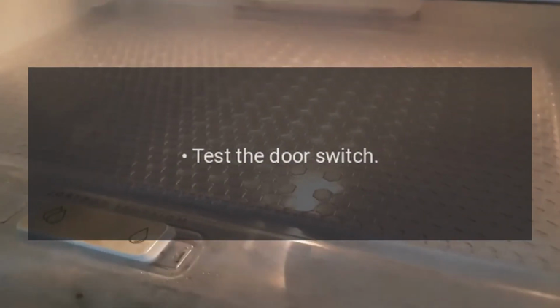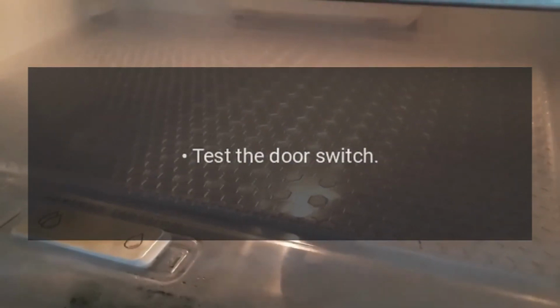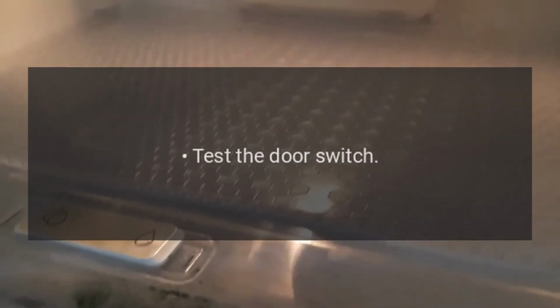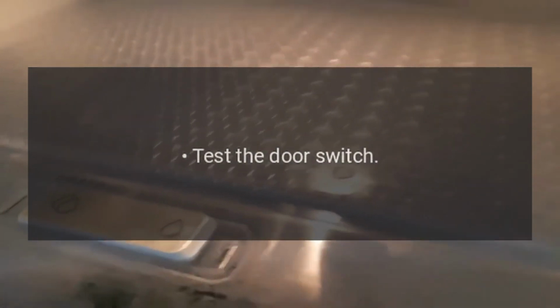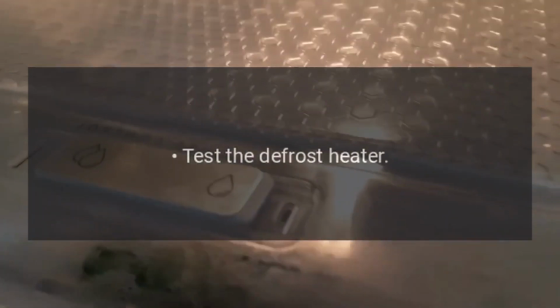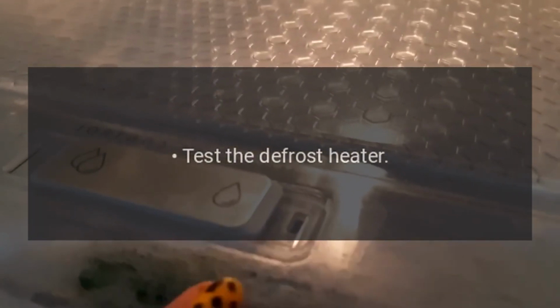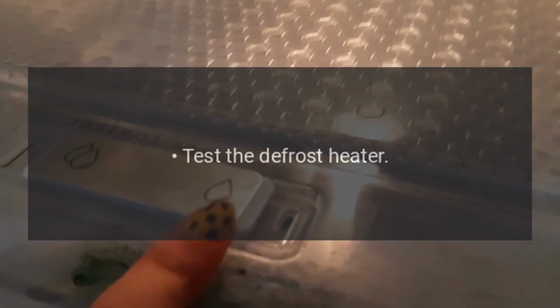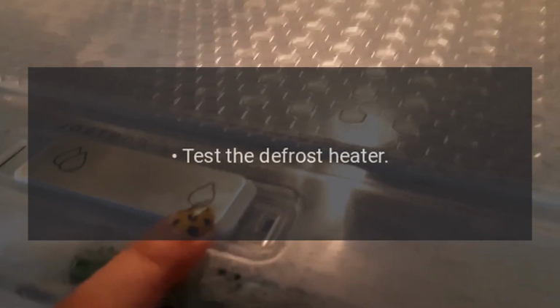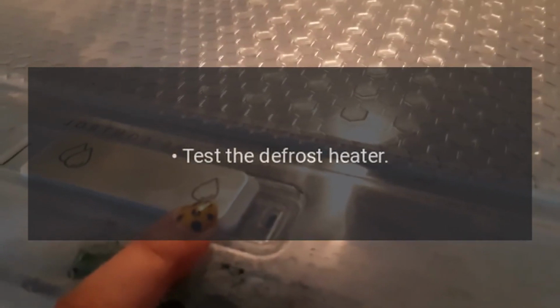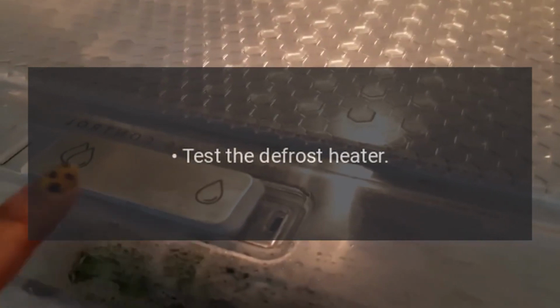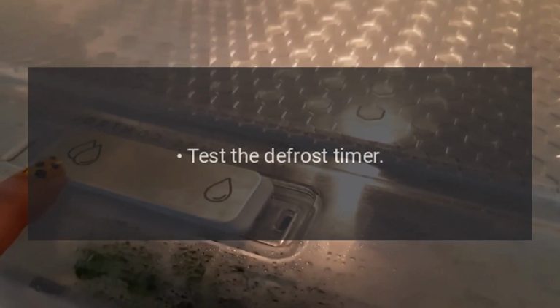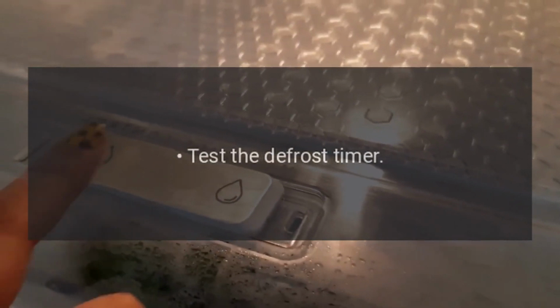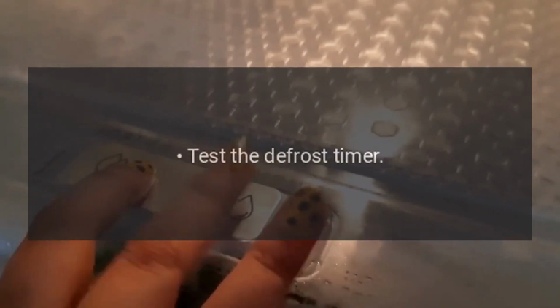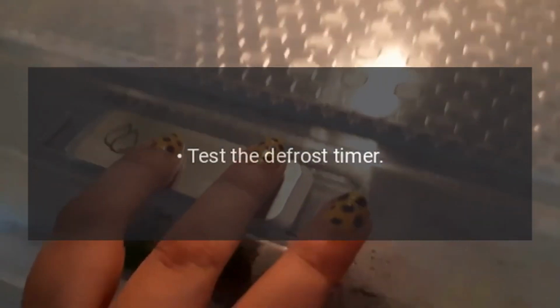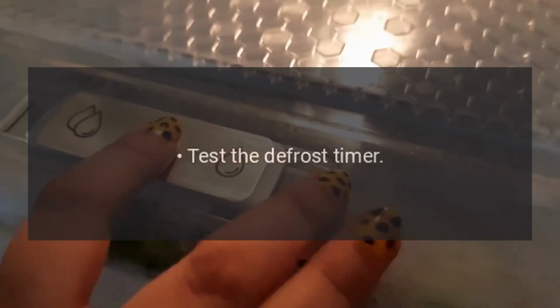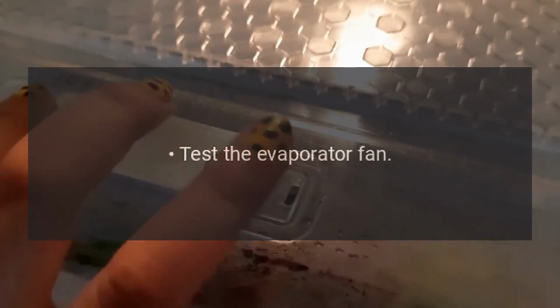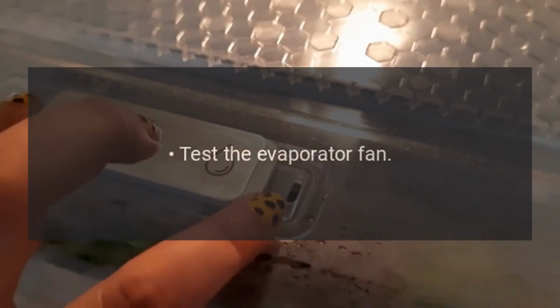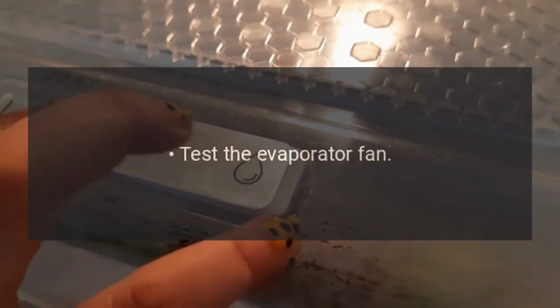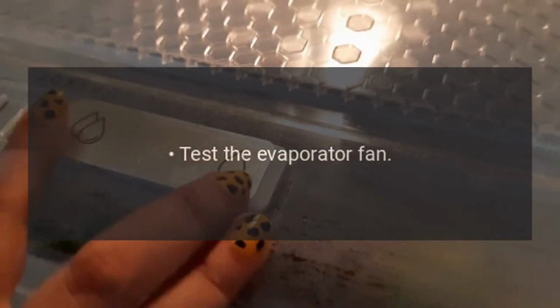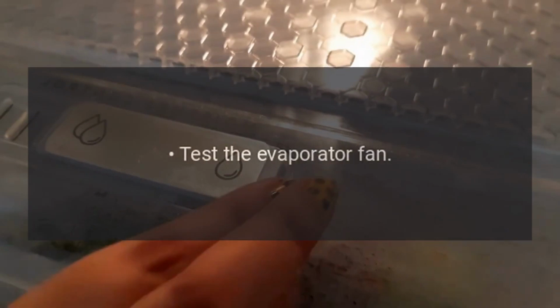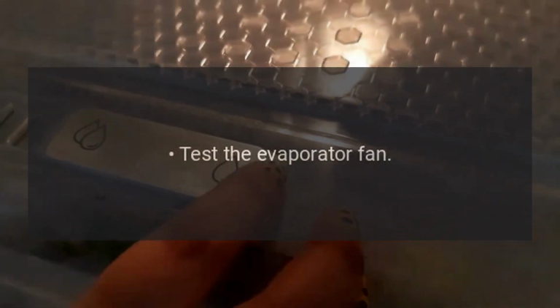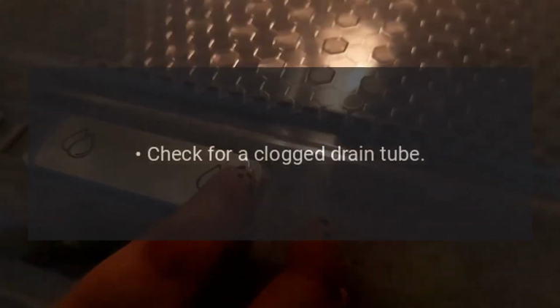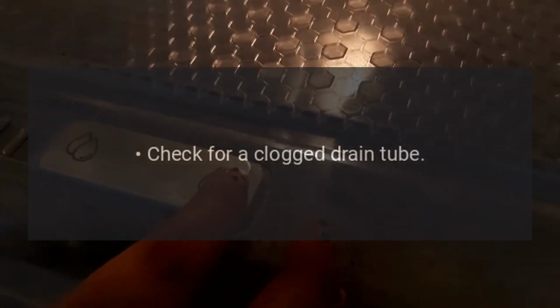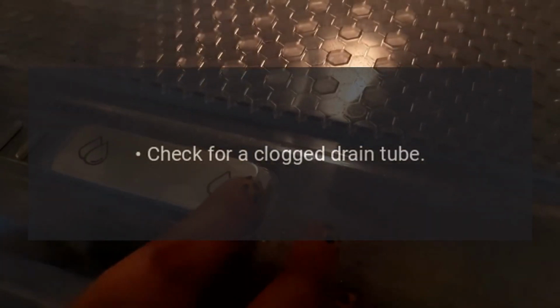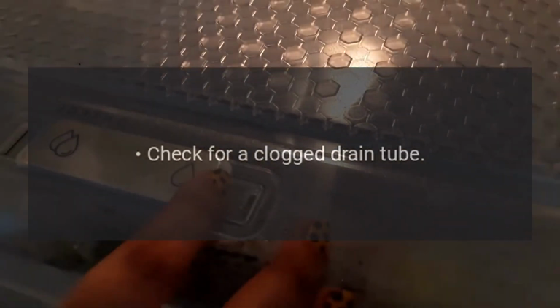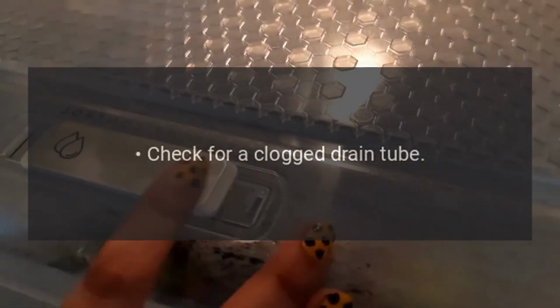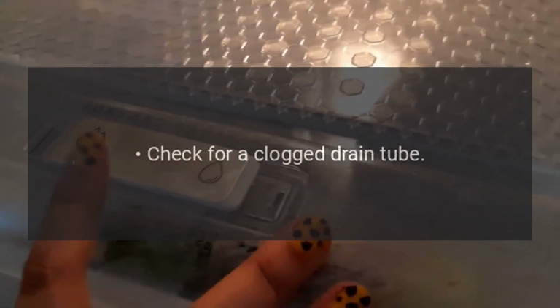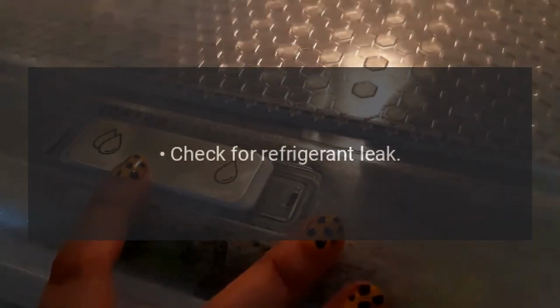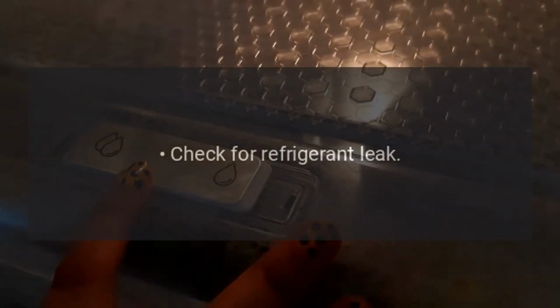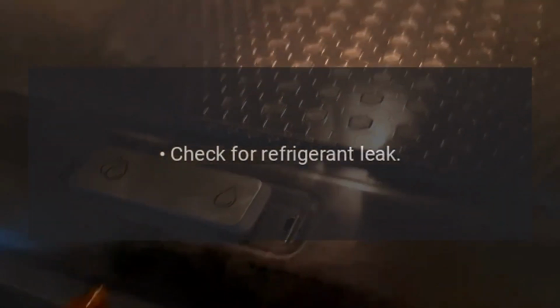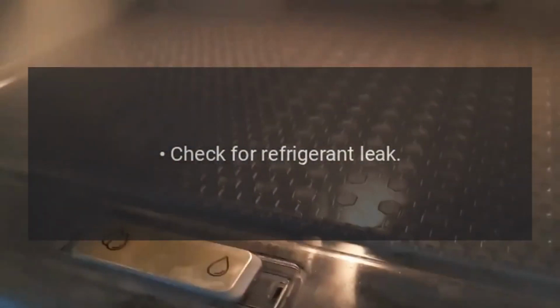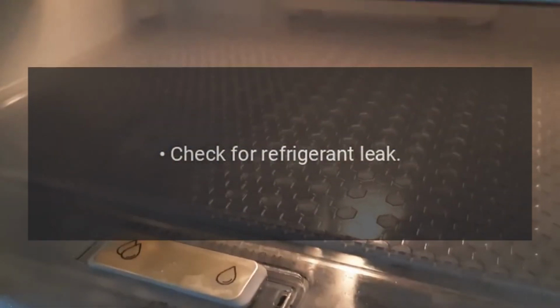Test the door switch. Test the defrost heater. Test the defrost timer. Test the evaporator fan. Check for a clogged drain tube. Check for refrigerant leak.